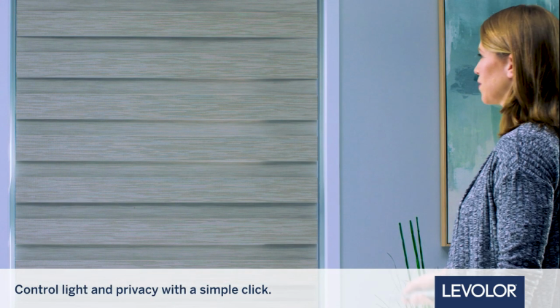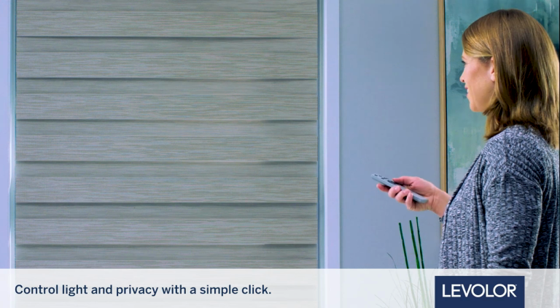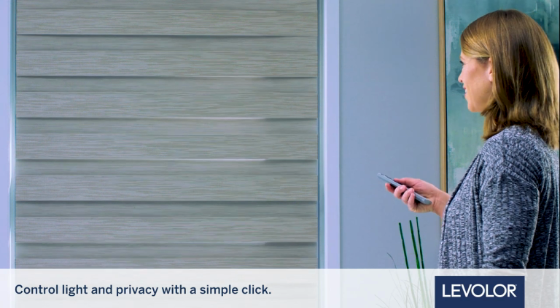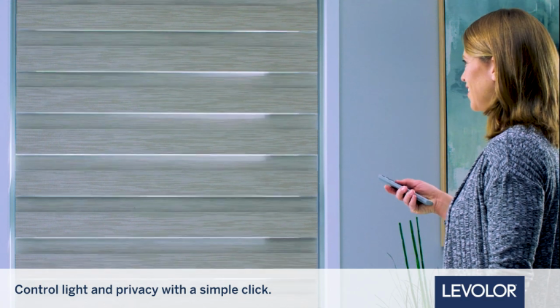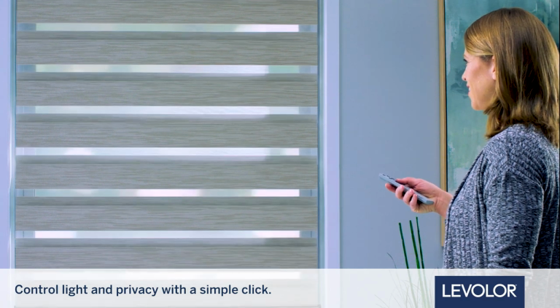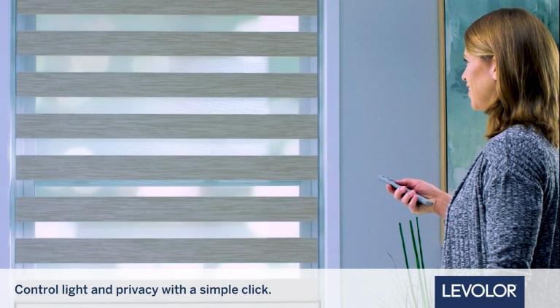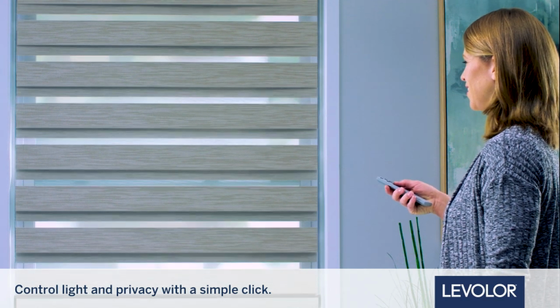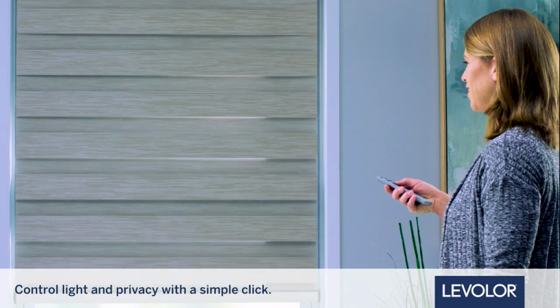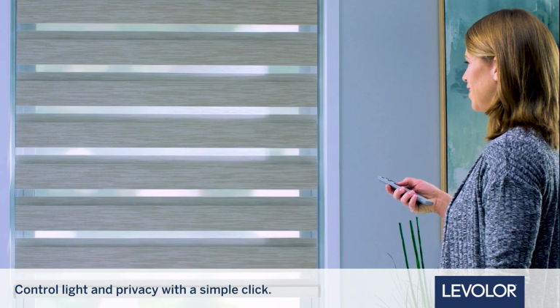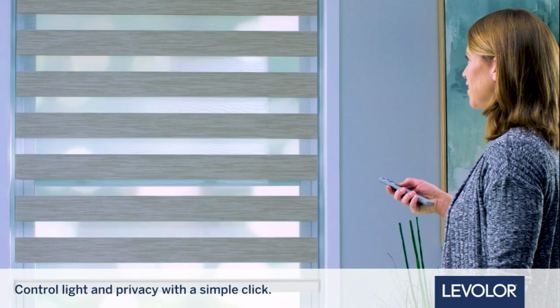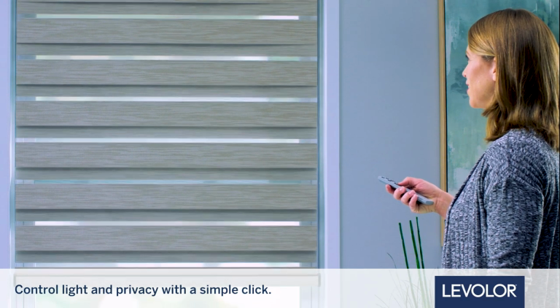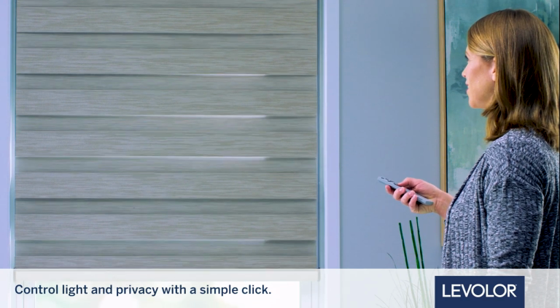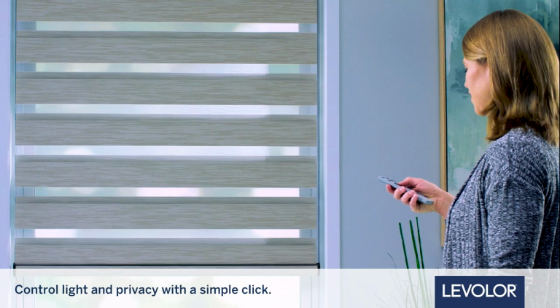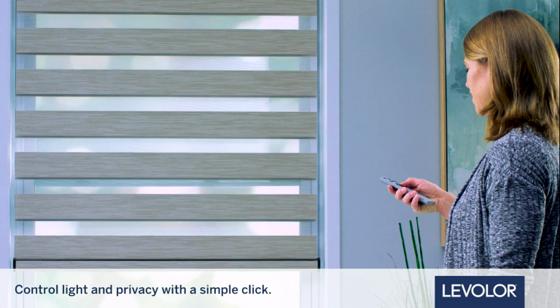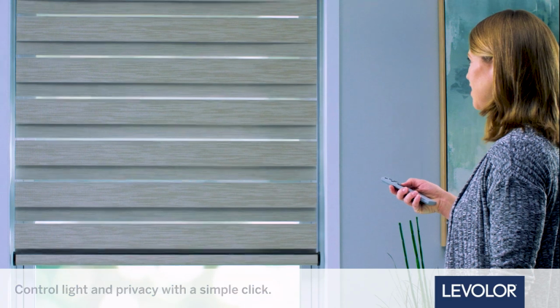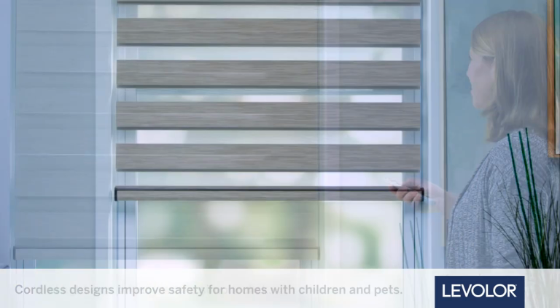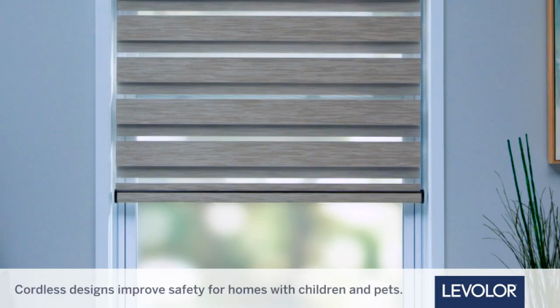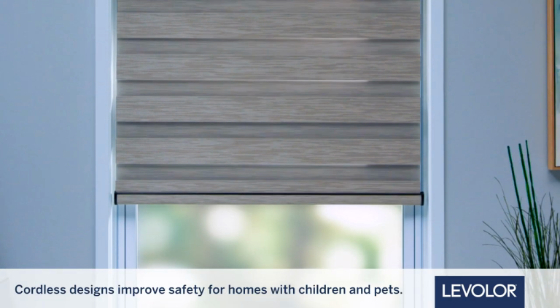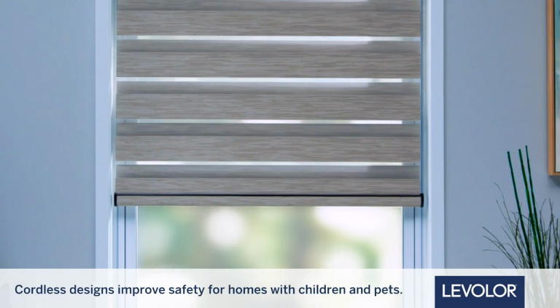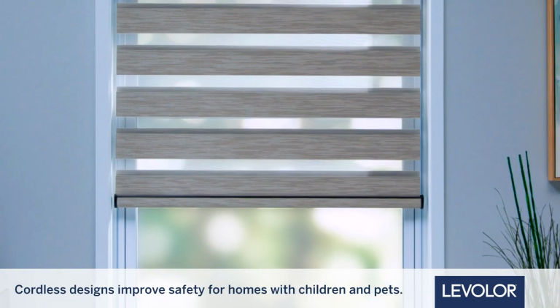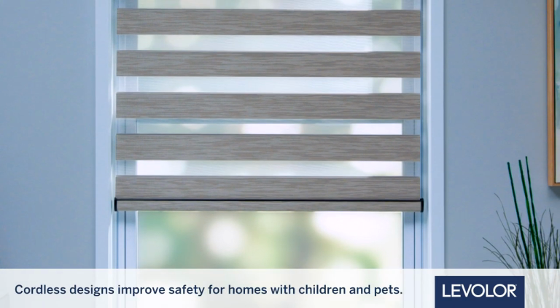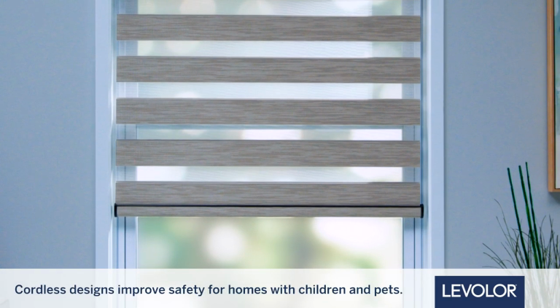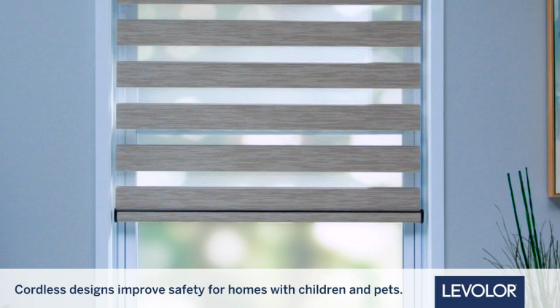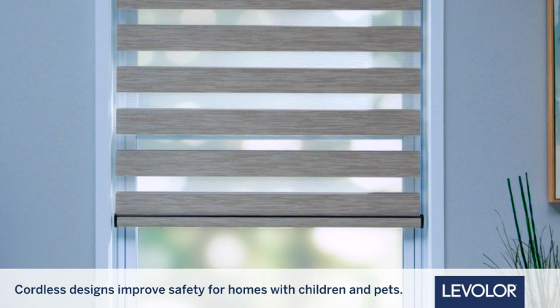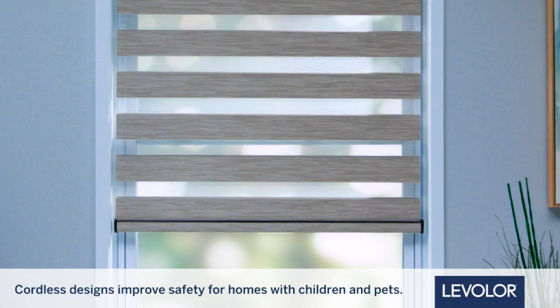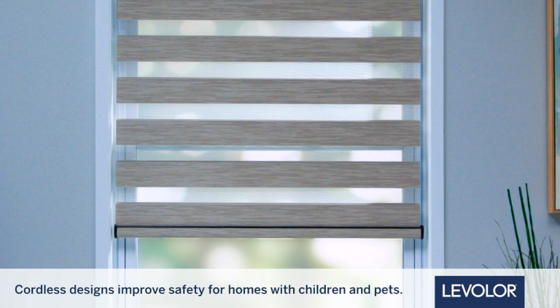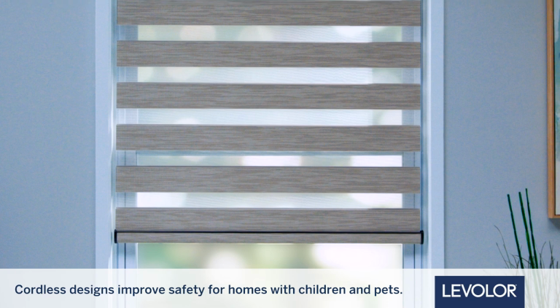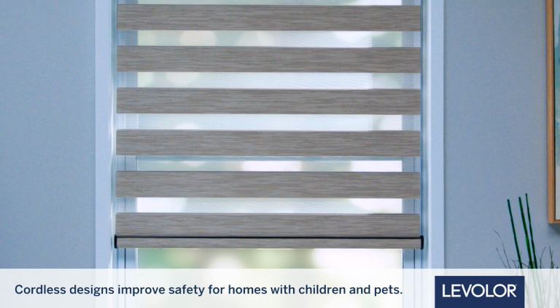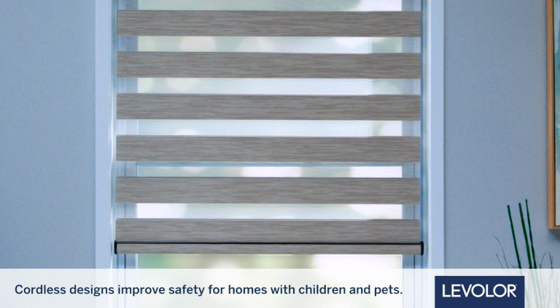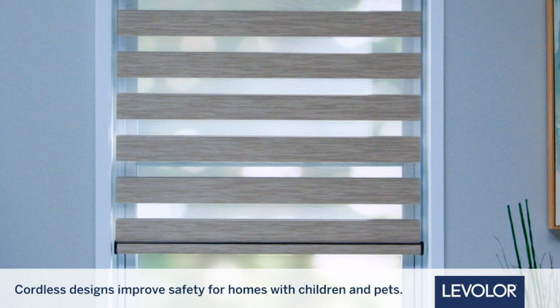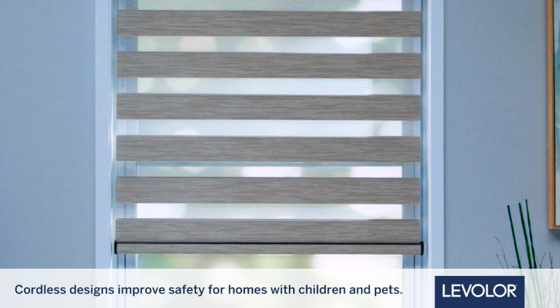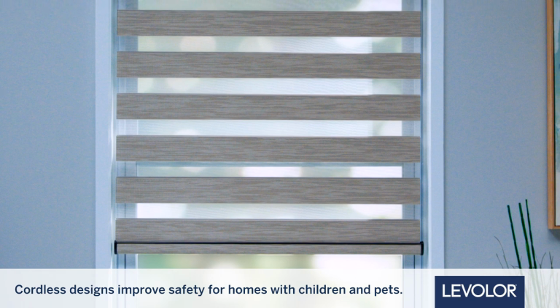Choose from three lift styles, including our motorized option, to control light and privacy with a simple click. Cordless and motorized options eliminate dangling cords for improved safety for homes with young children and pets.